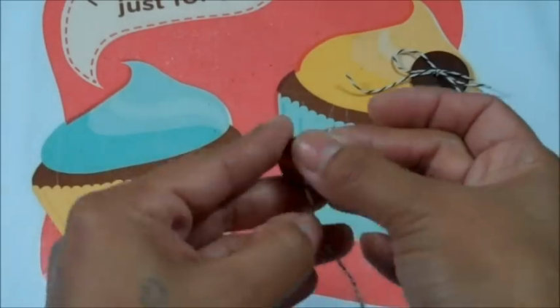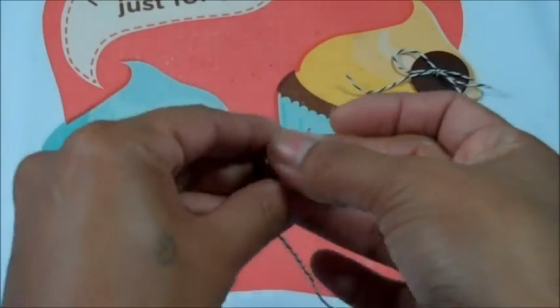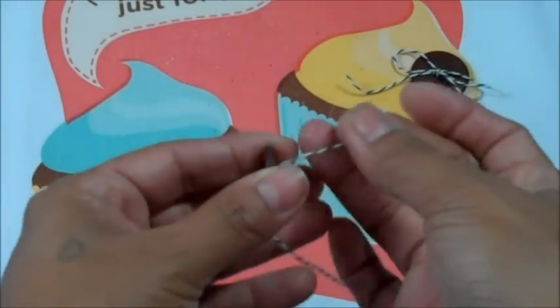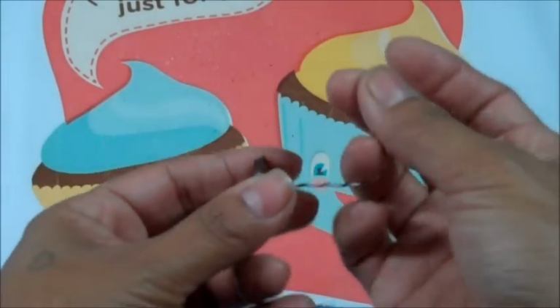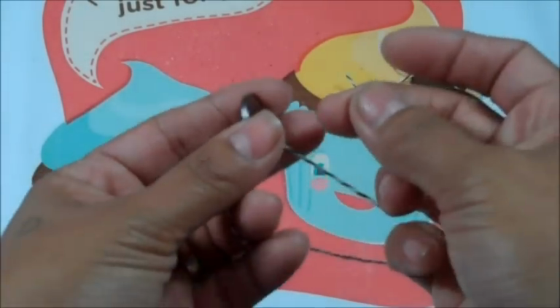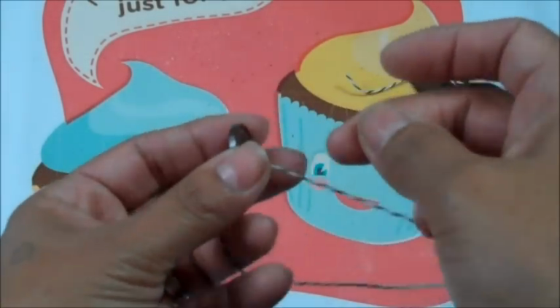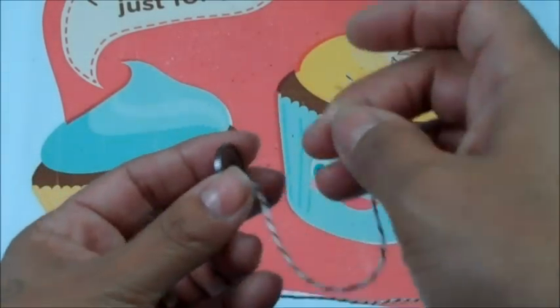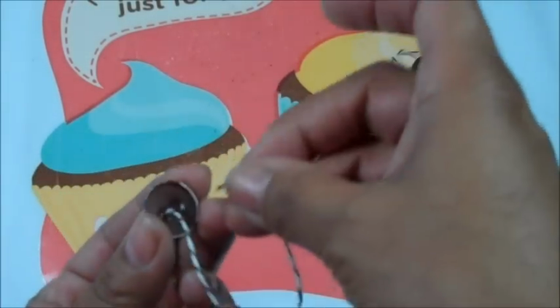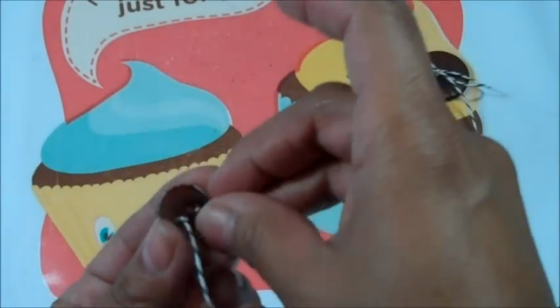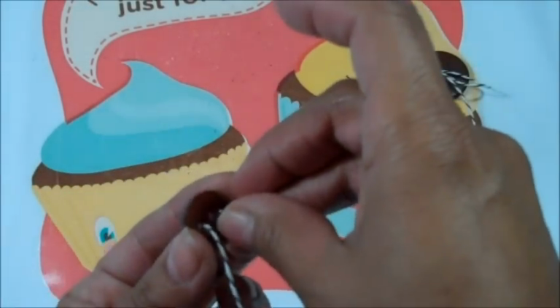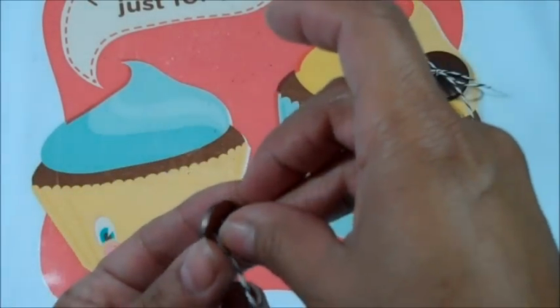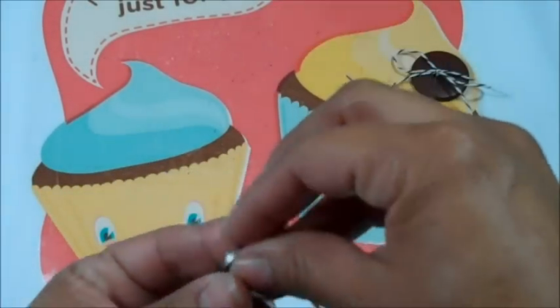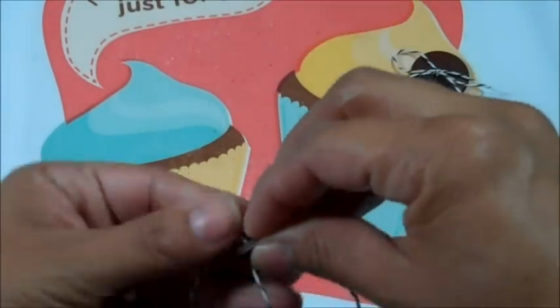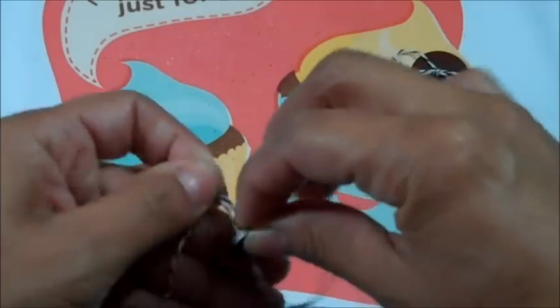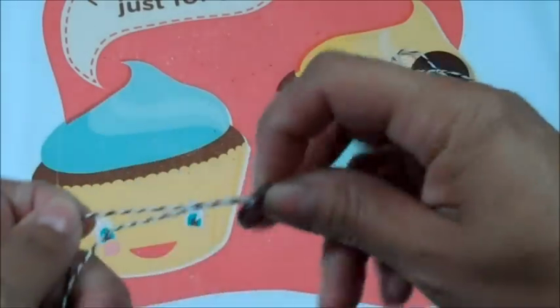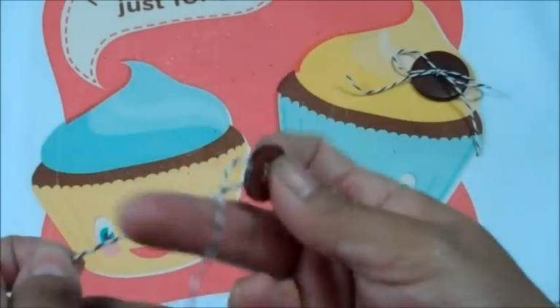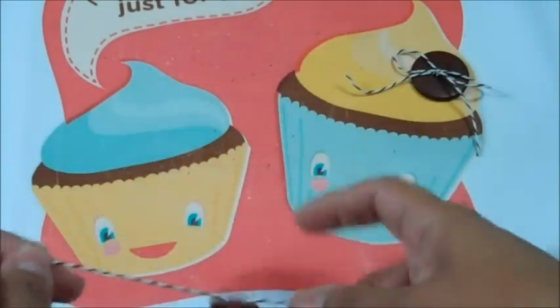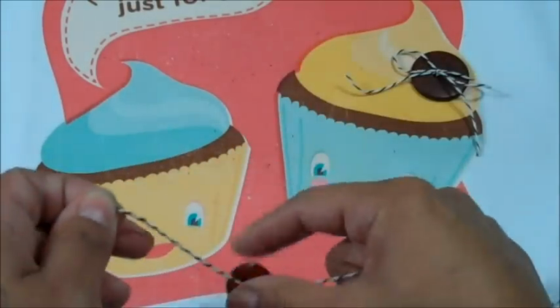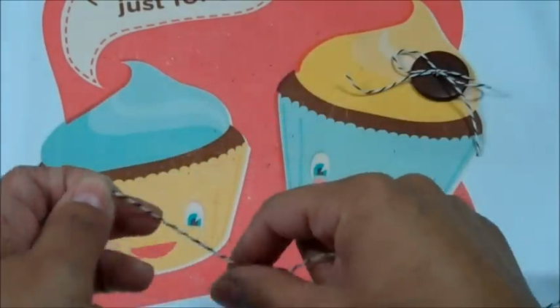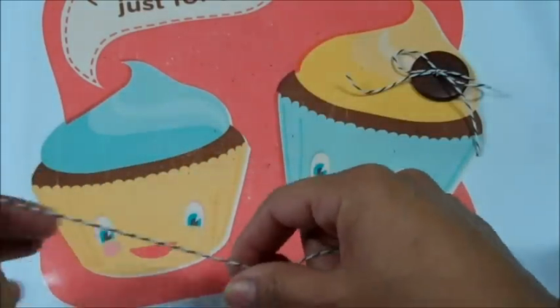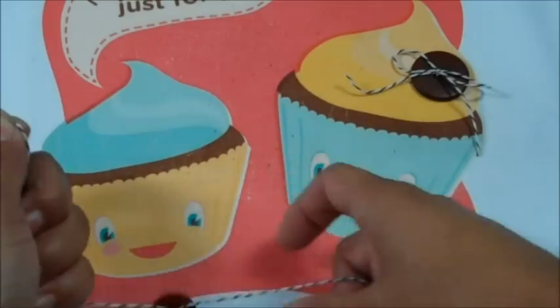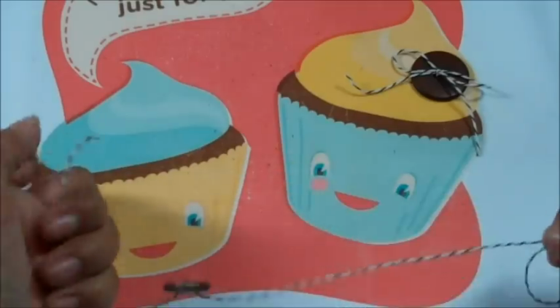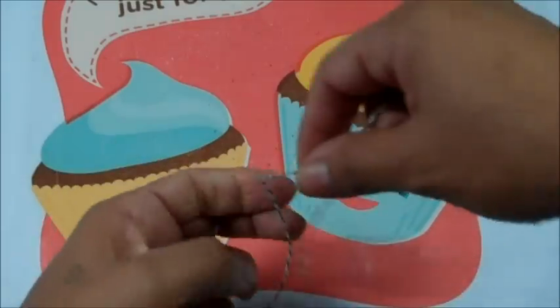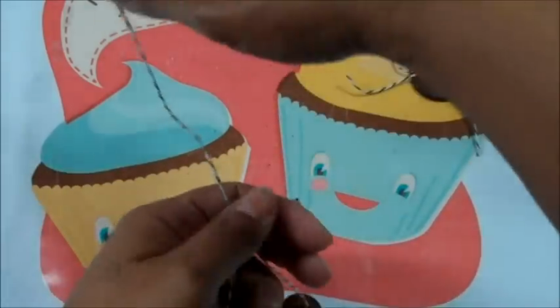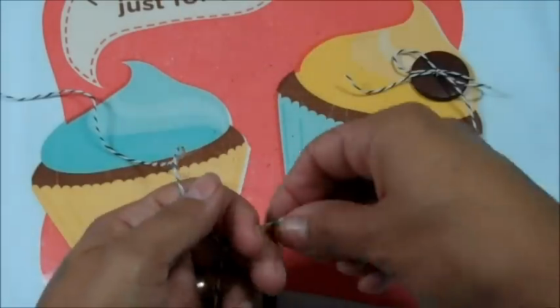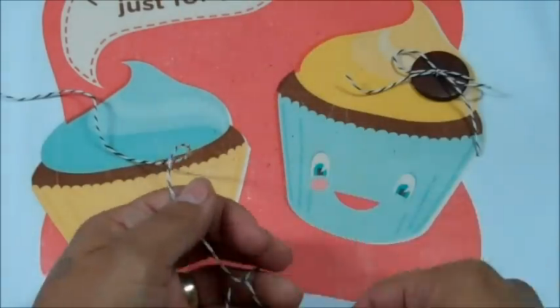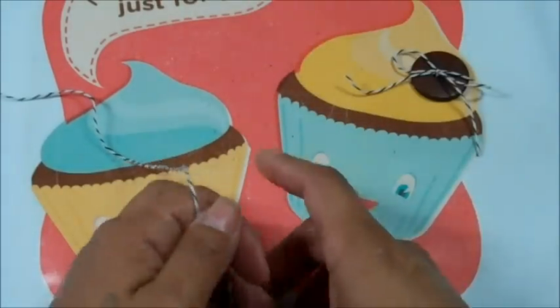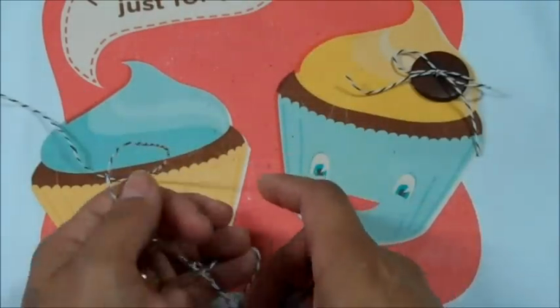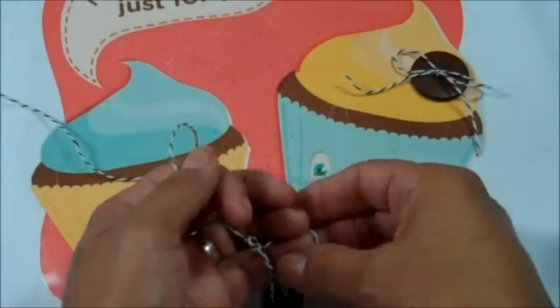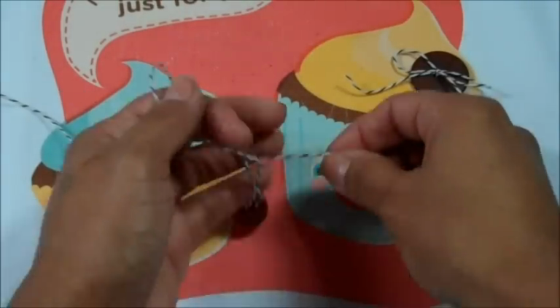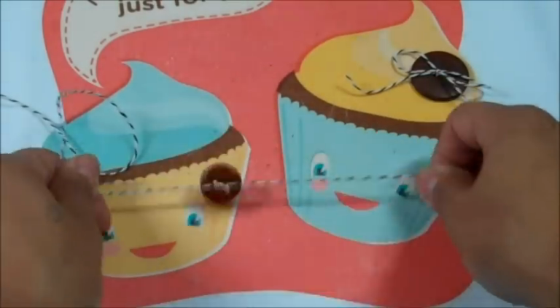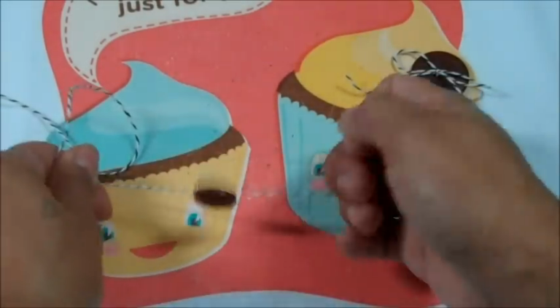Now let's get the second button and put this one through as well. I'm going to do the same thing — just tie a simple bow.